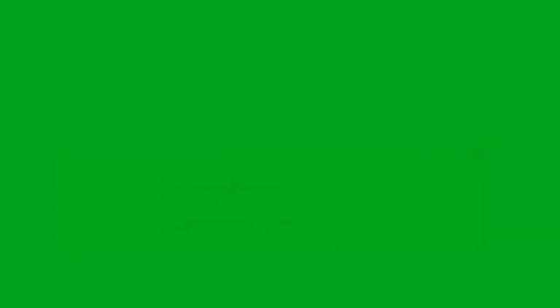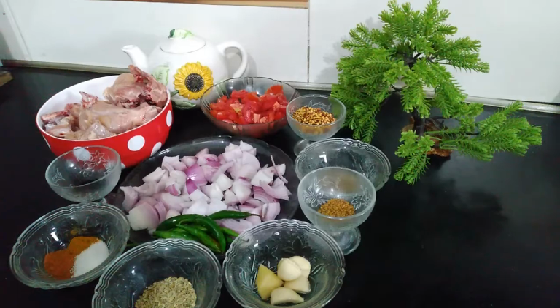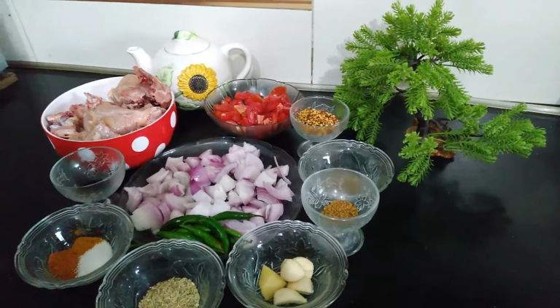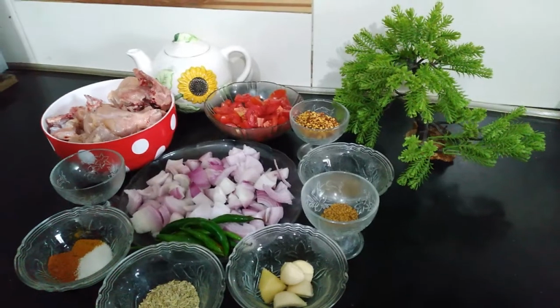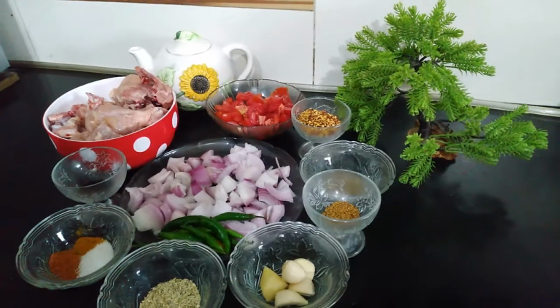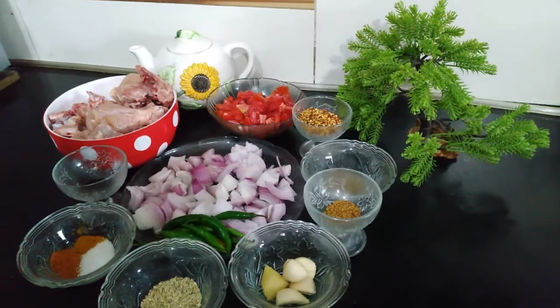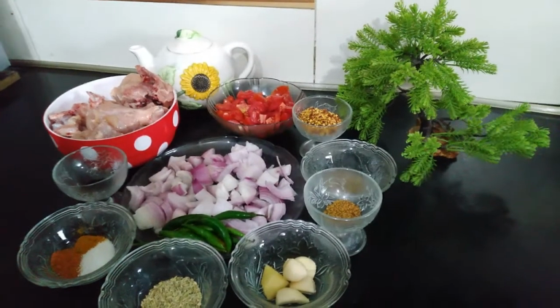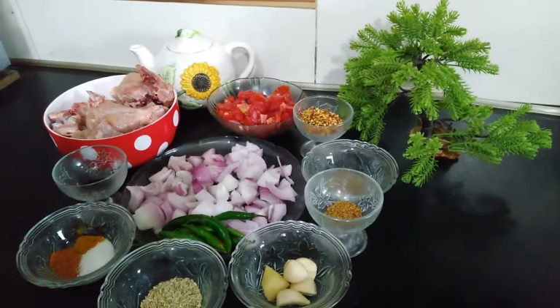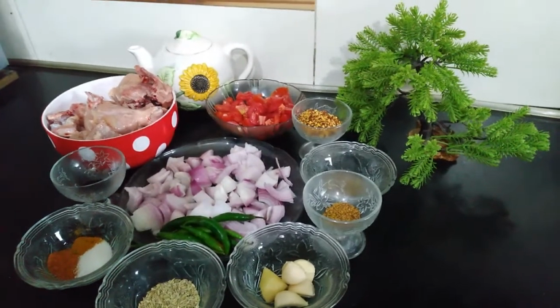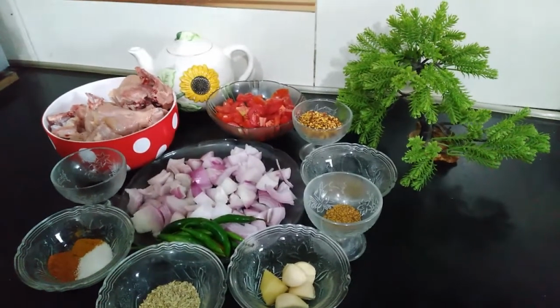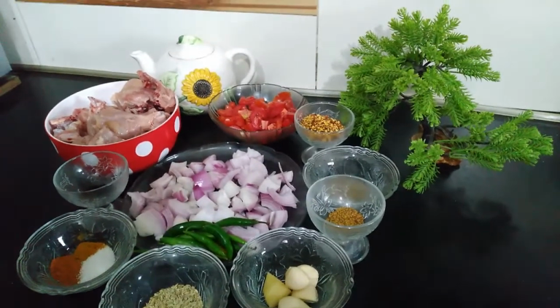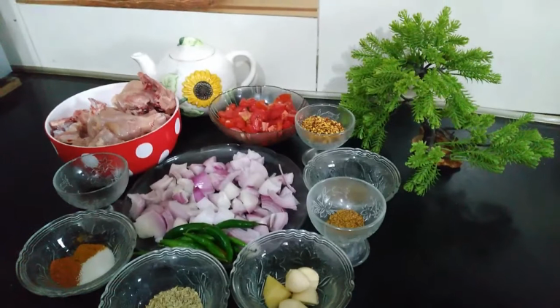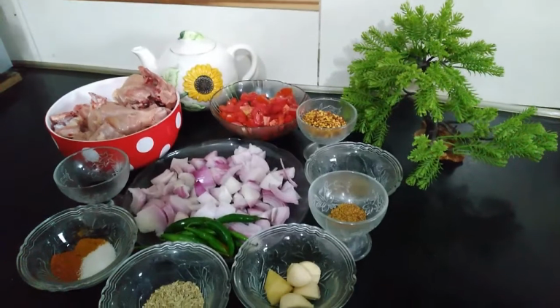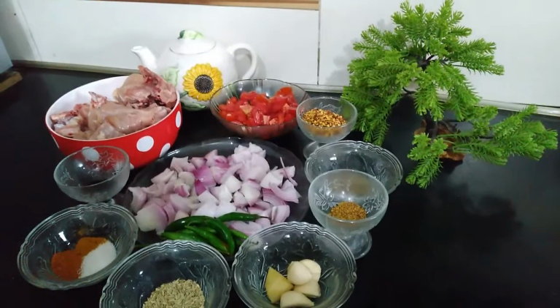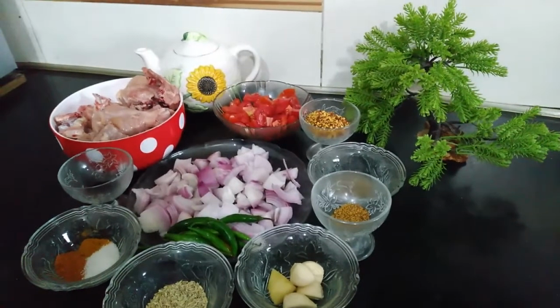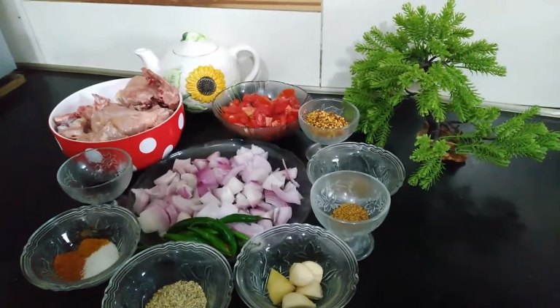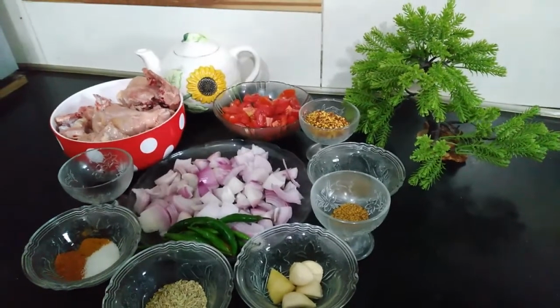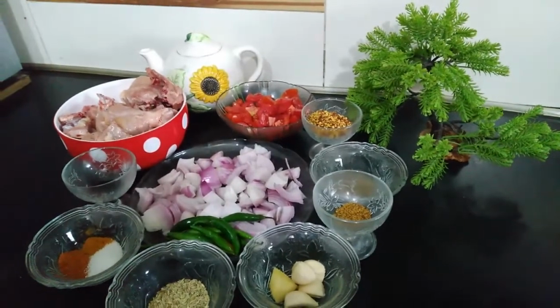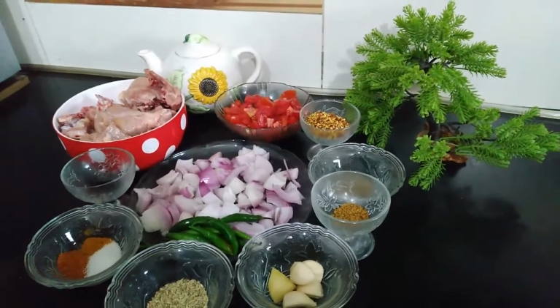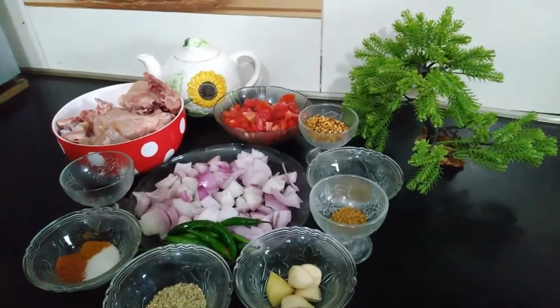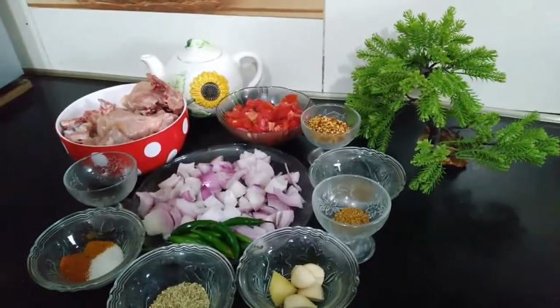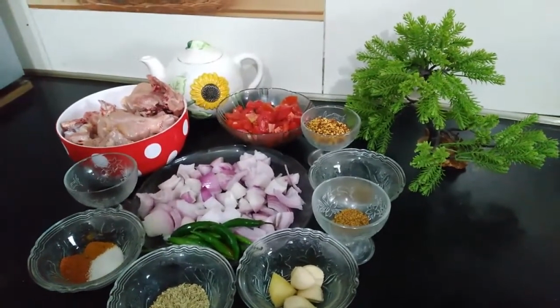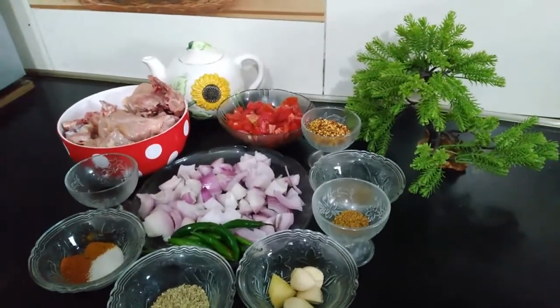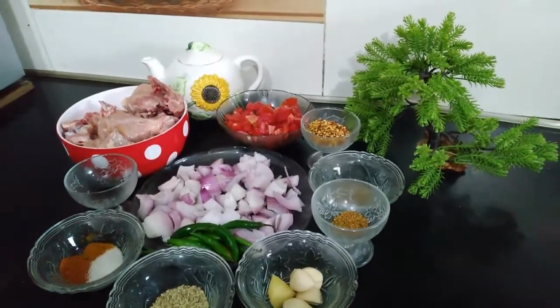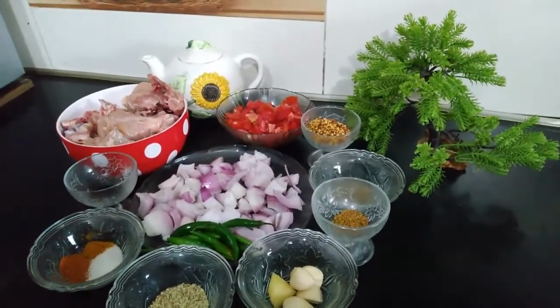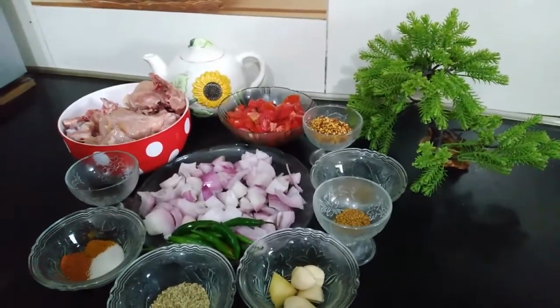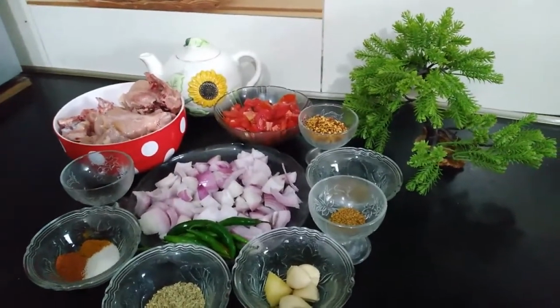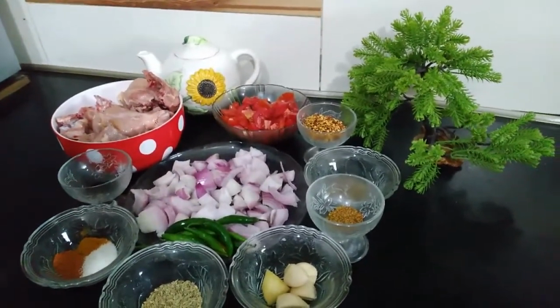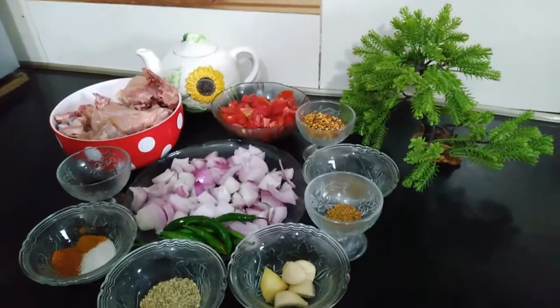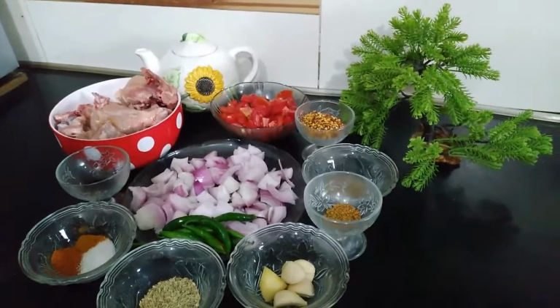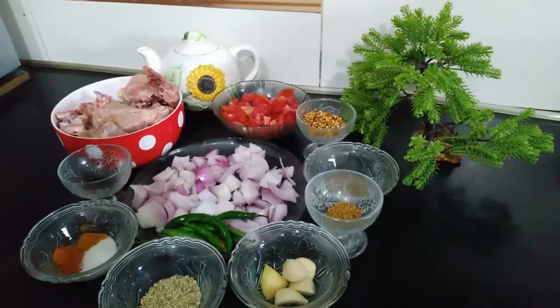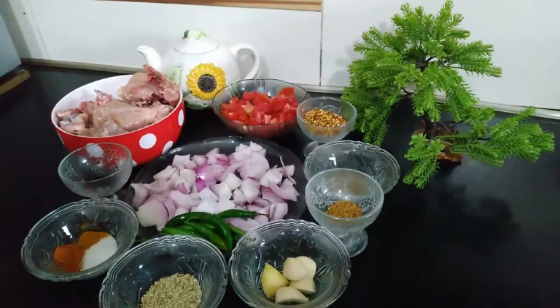Hello everyone, welcome to my channel, it's Aira Food Secrets. Before we begin our recipe, please like and subscribe.